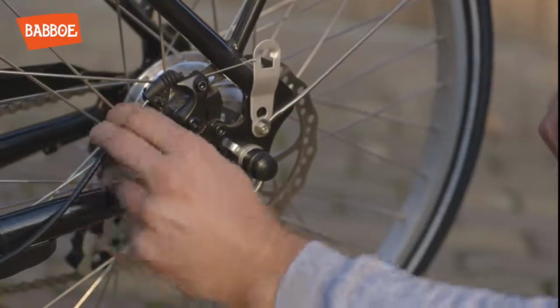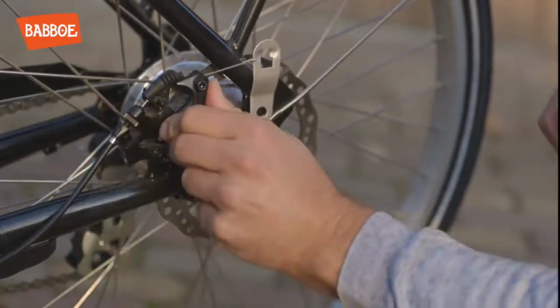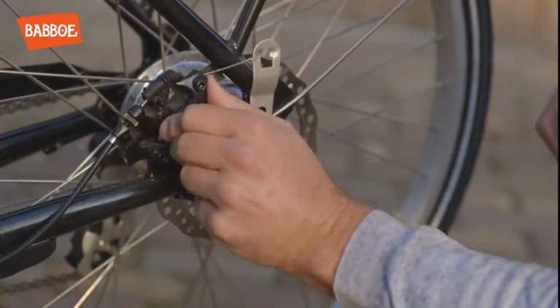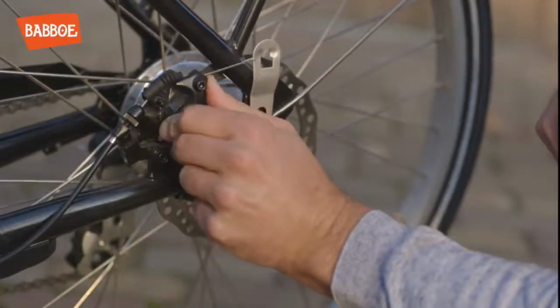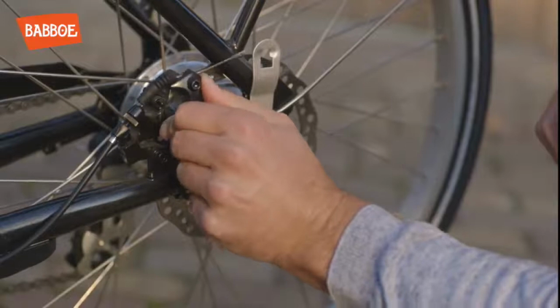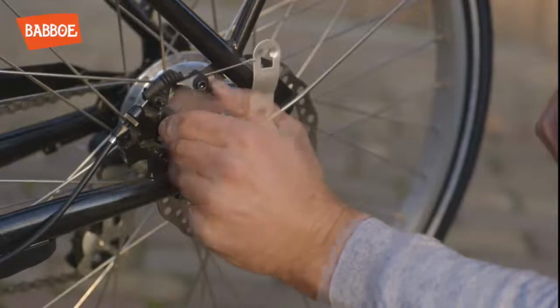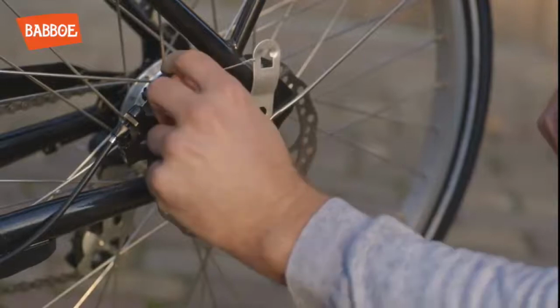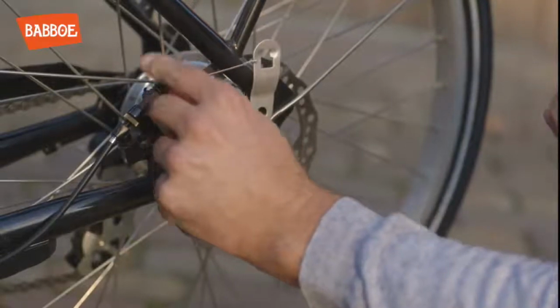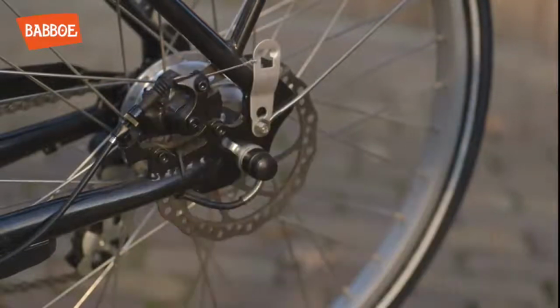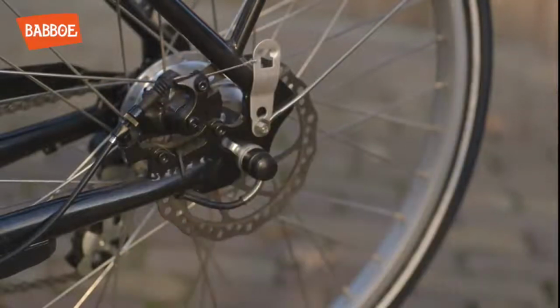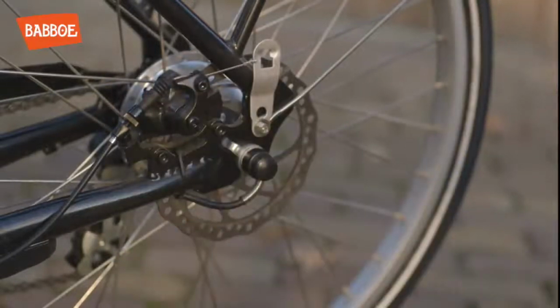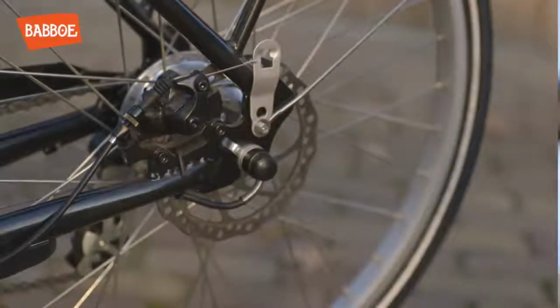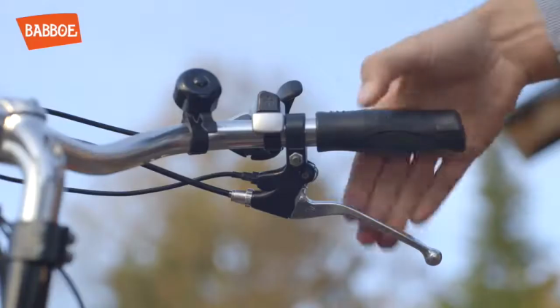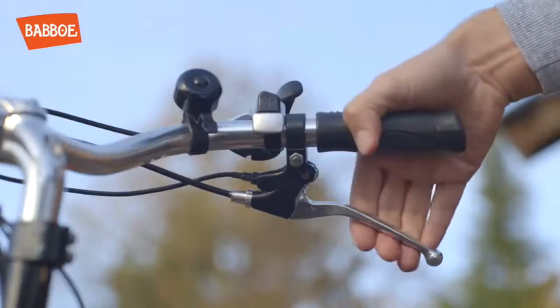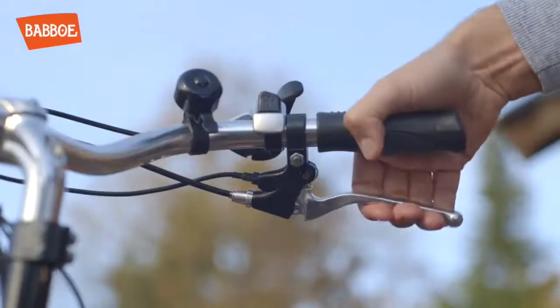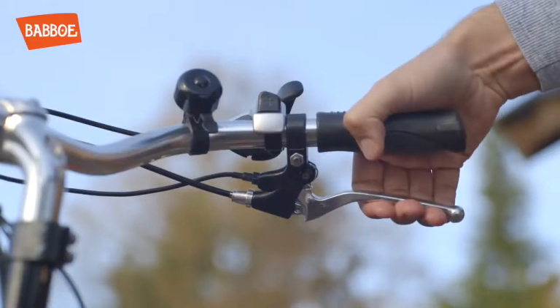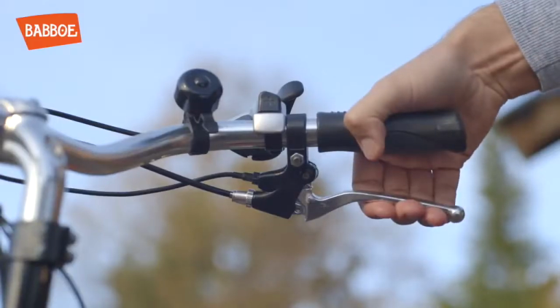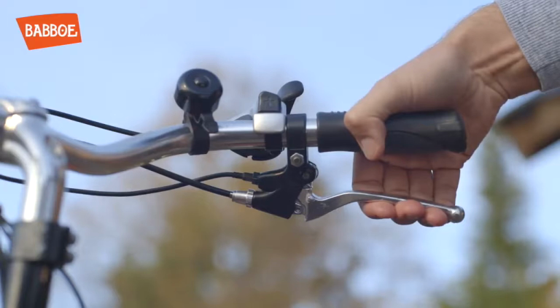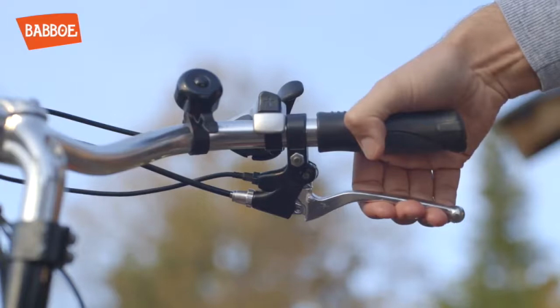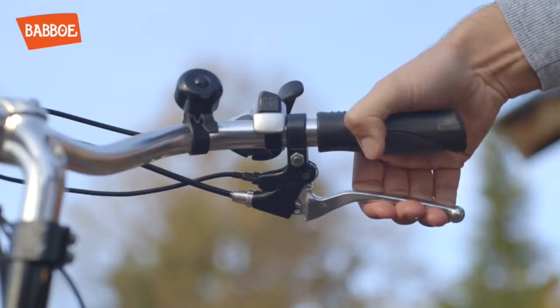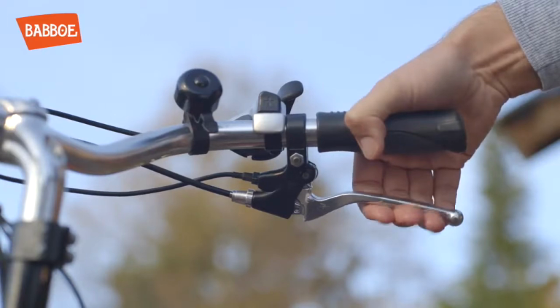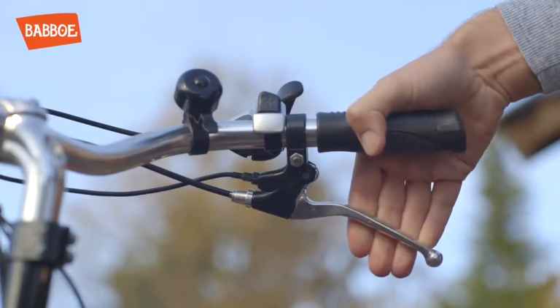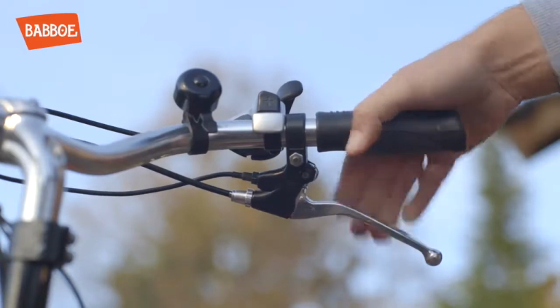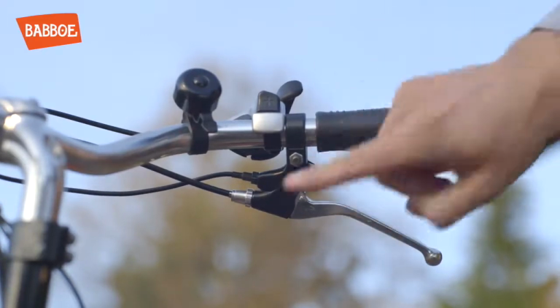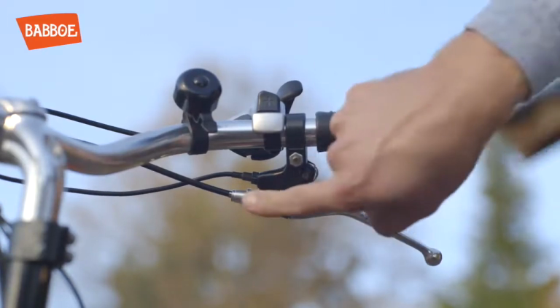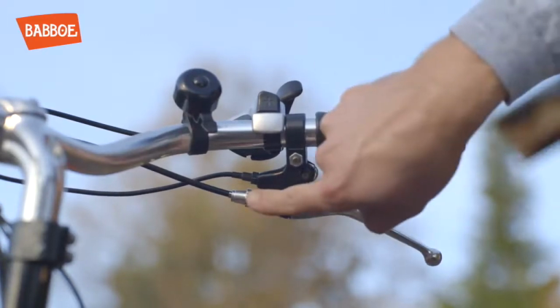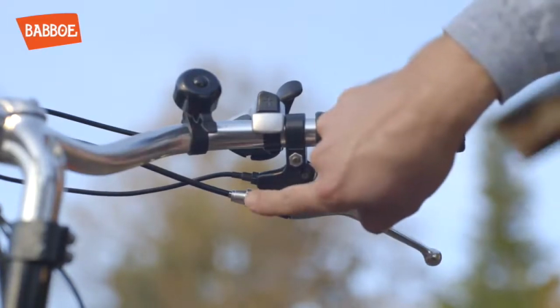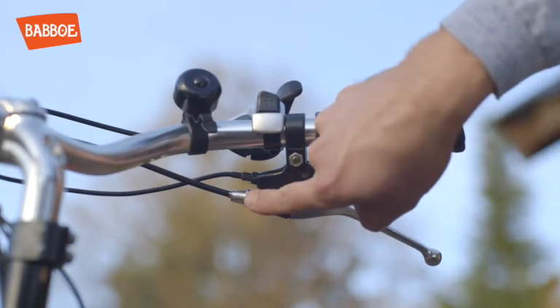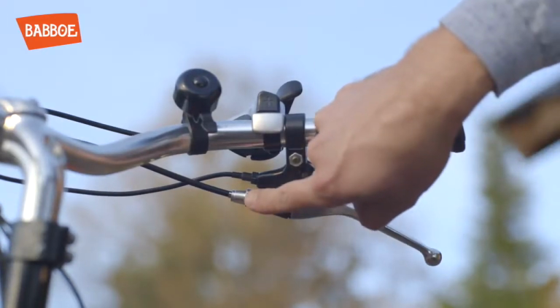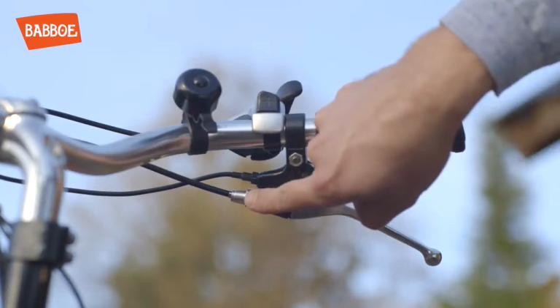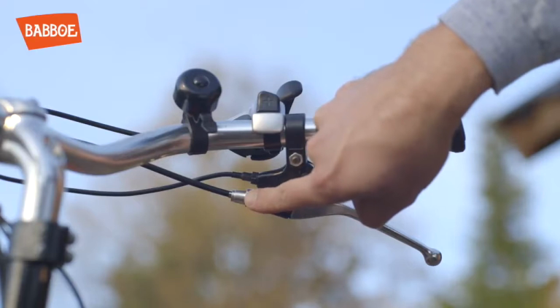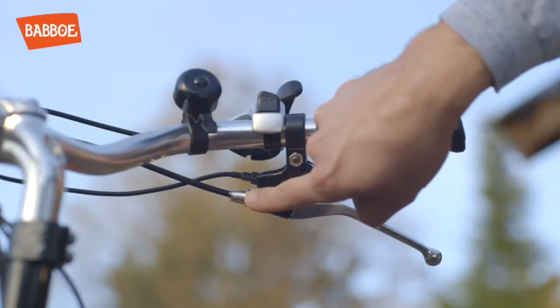Then hand tighten the lock ring until it reaches the black bullet. If the slack is half a centimeter, then the brake is properly adjusted. You should be able to squeeze the brake lever approximately halfway. There's no need to touch the adjuster near the handle.